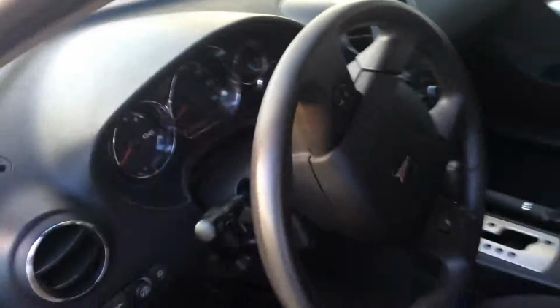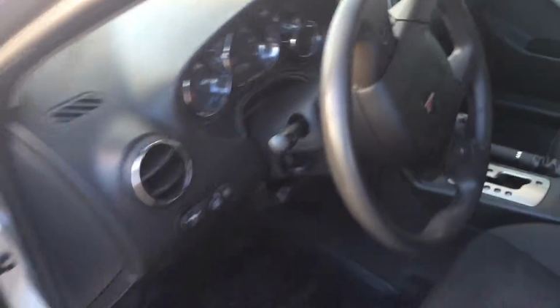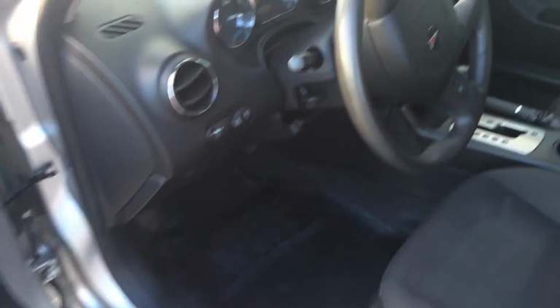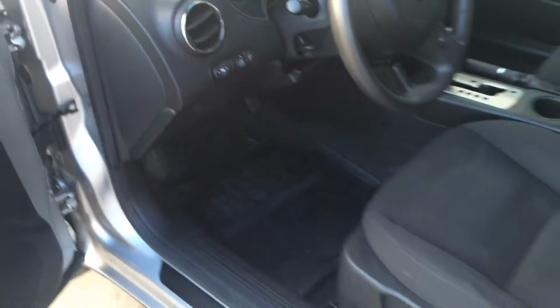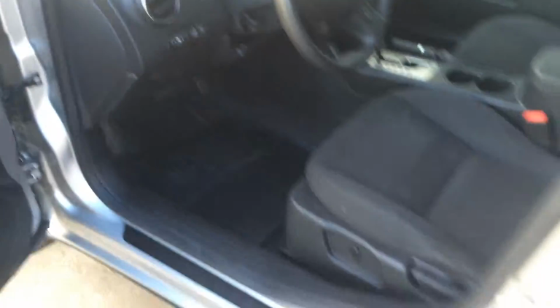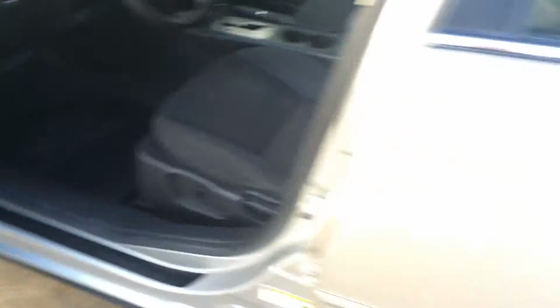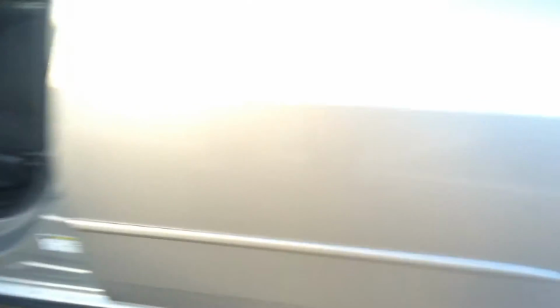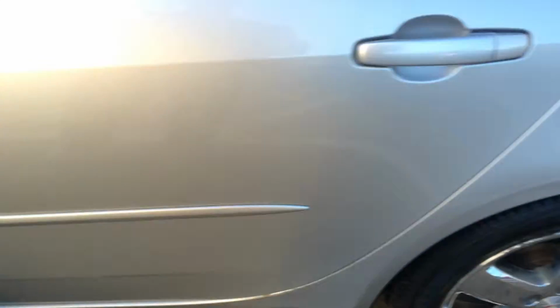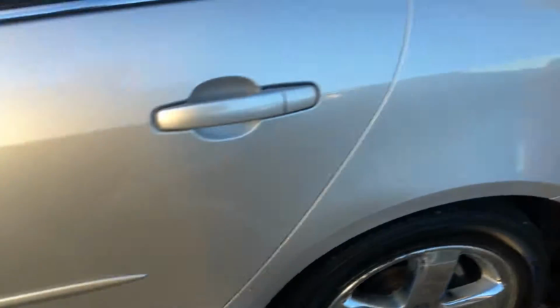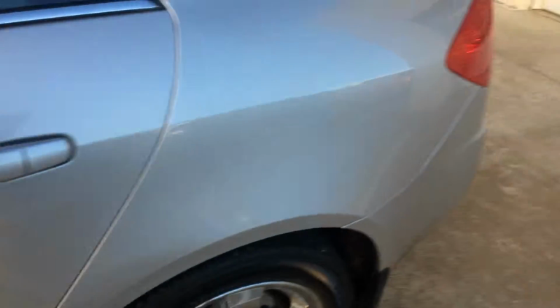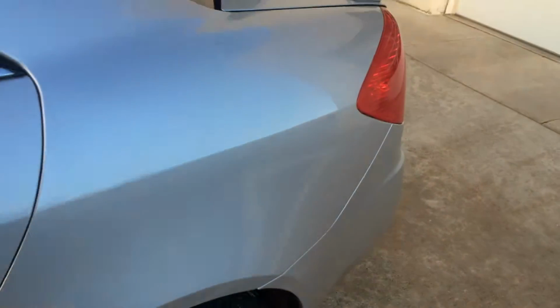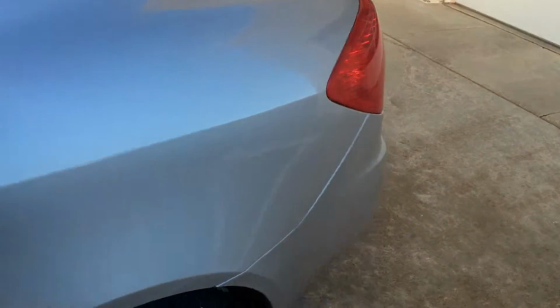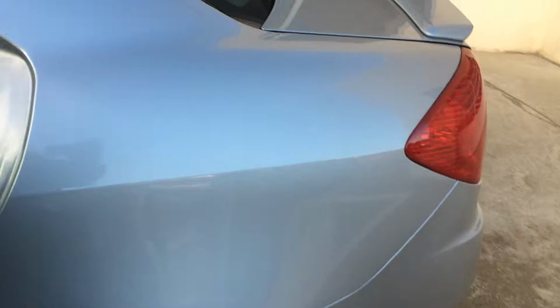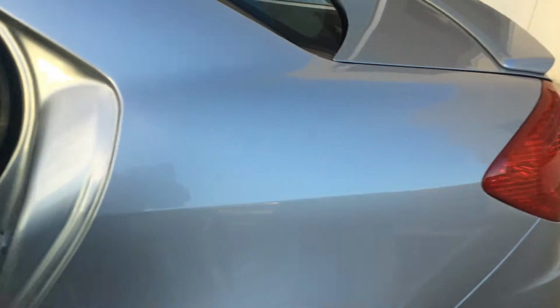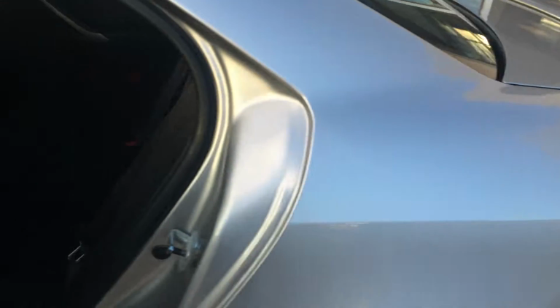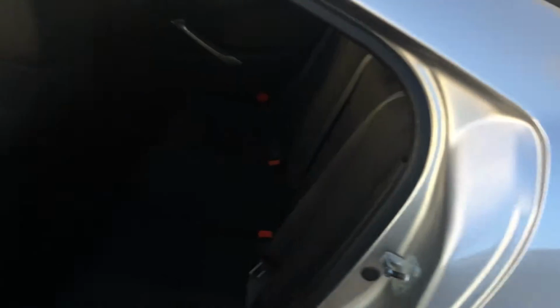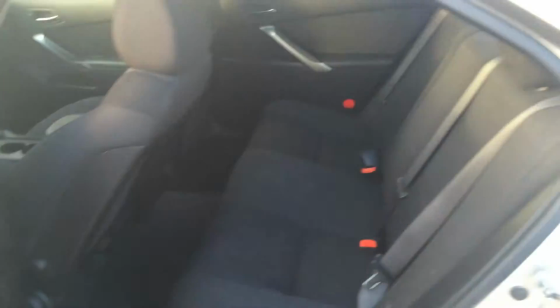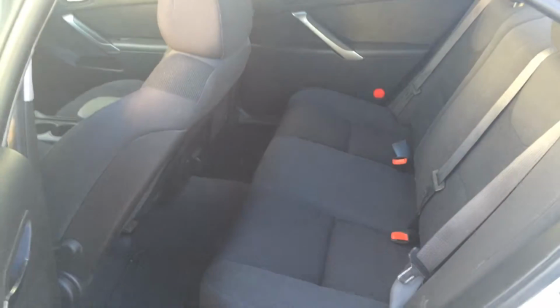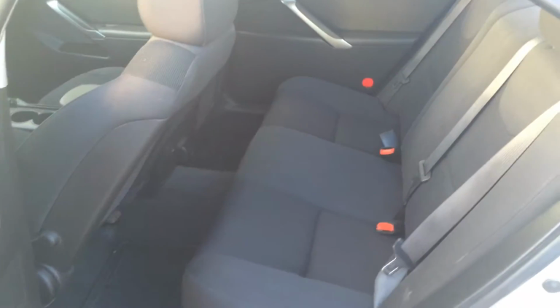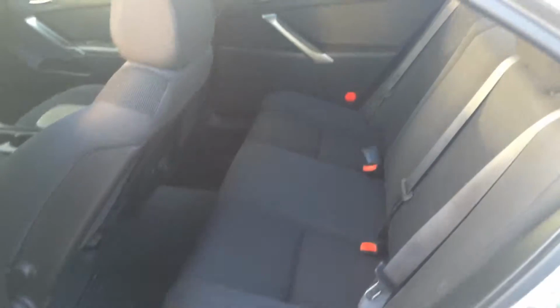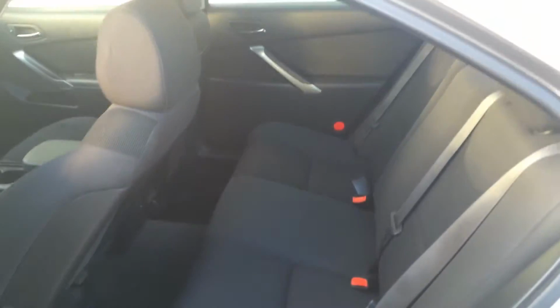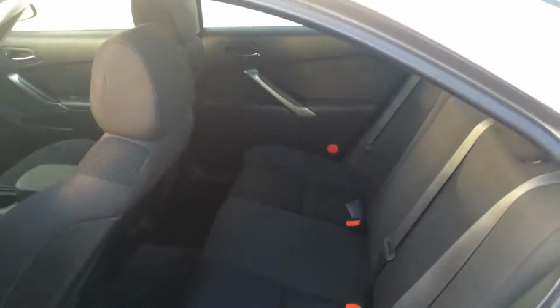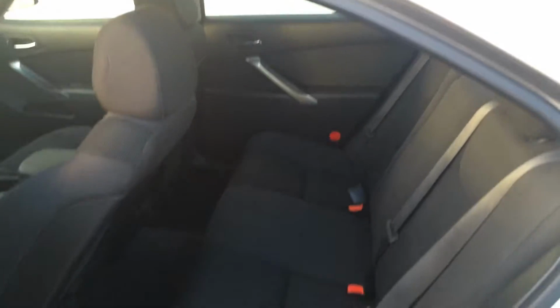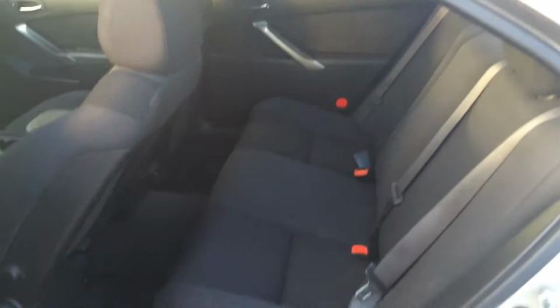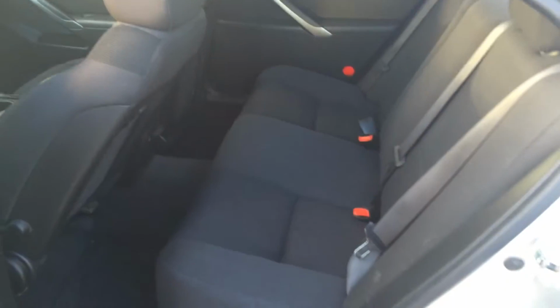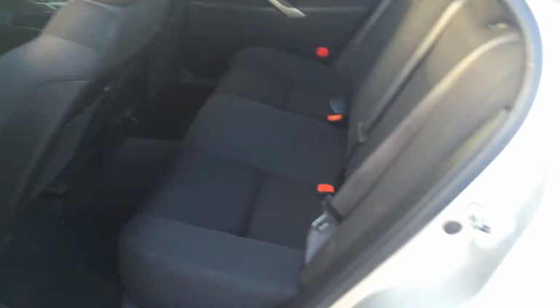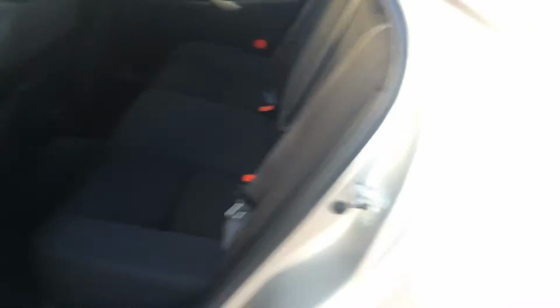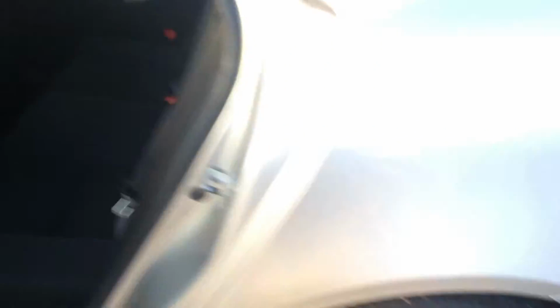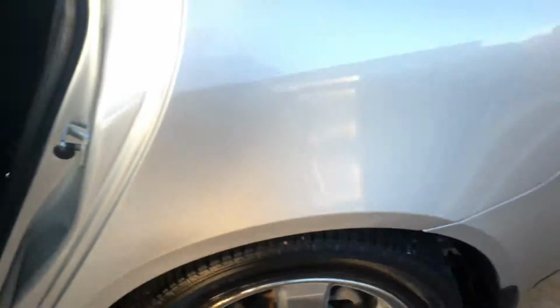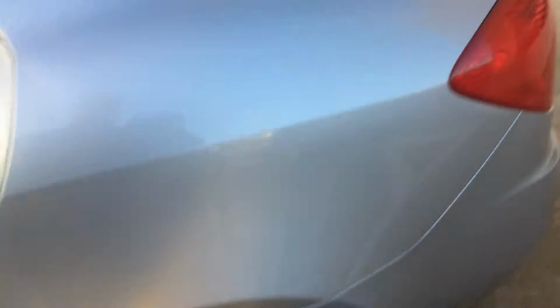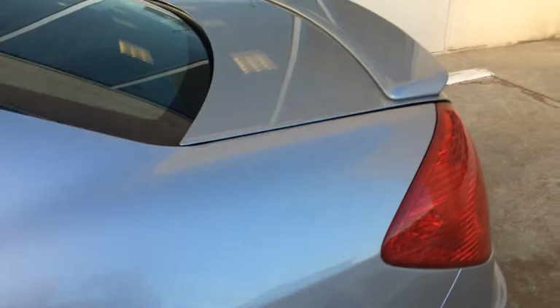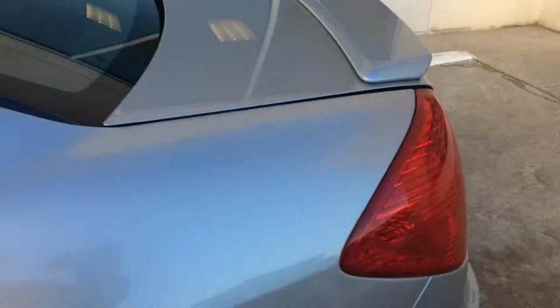Just under 91,000 miles on the G6. Lots of room in the back. Rear spoiler.